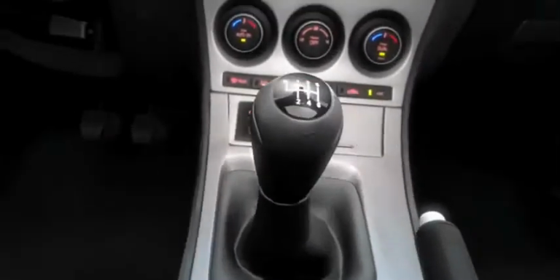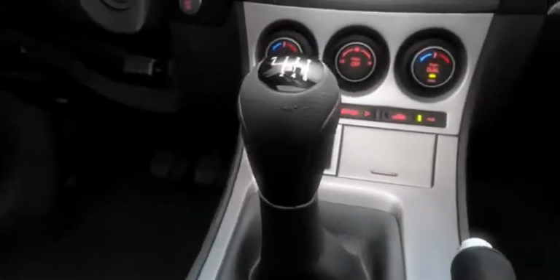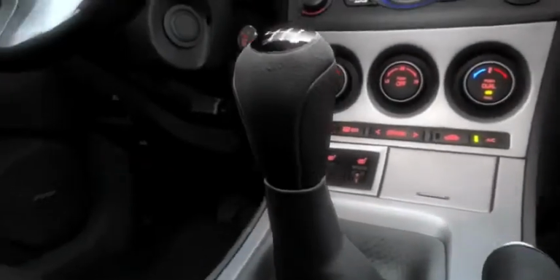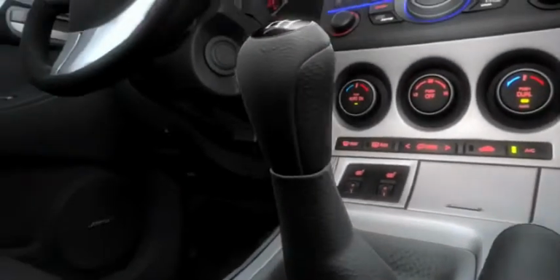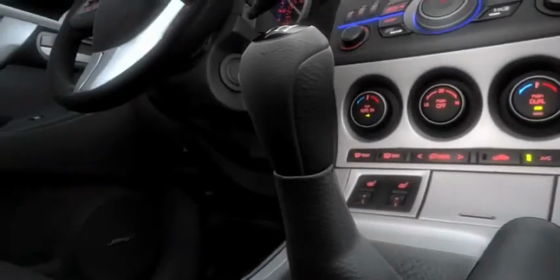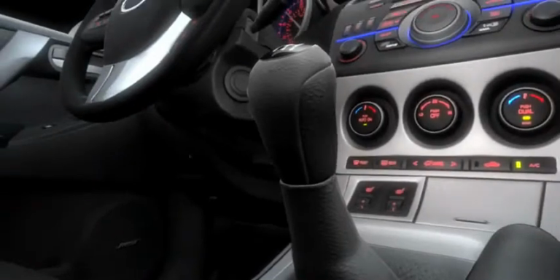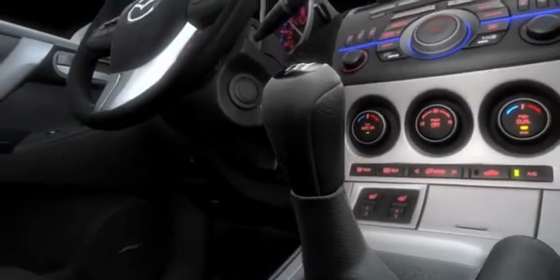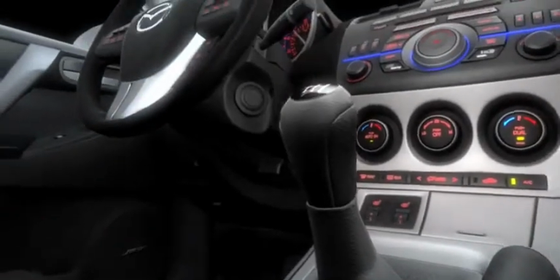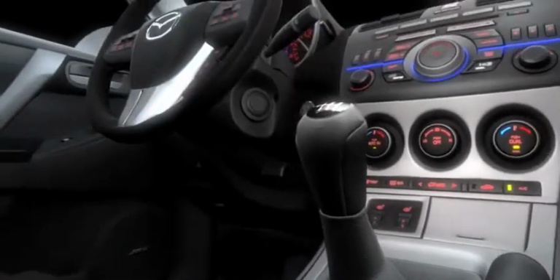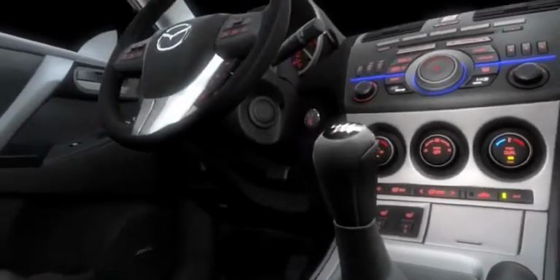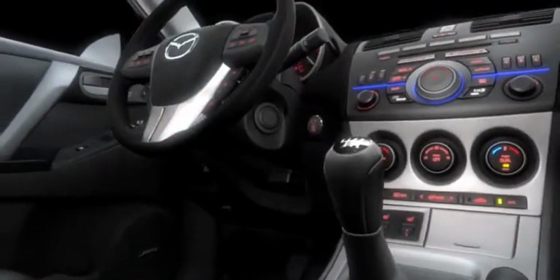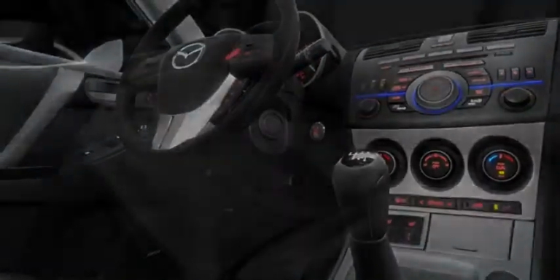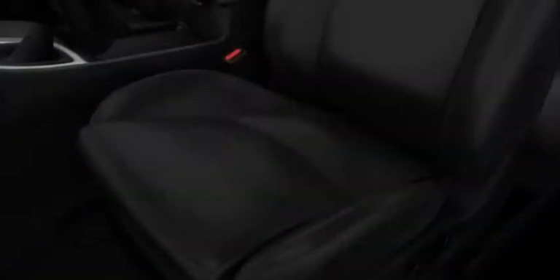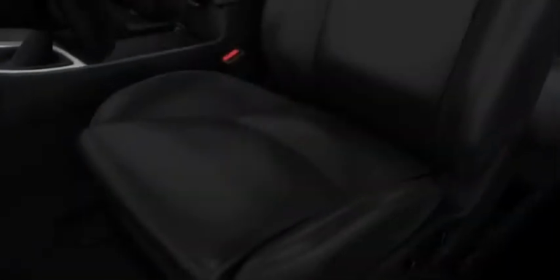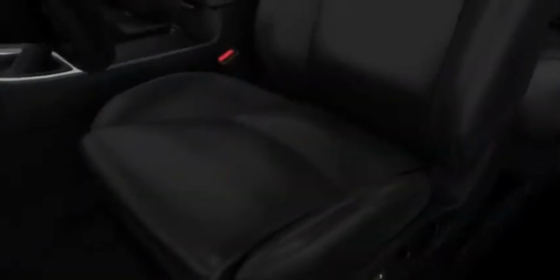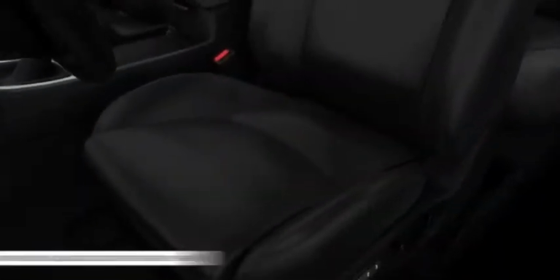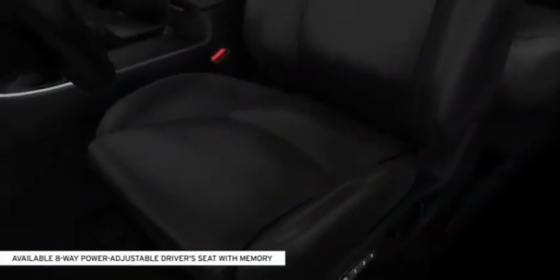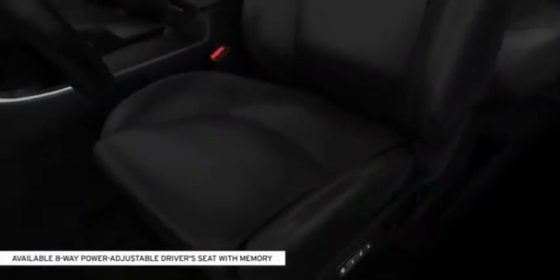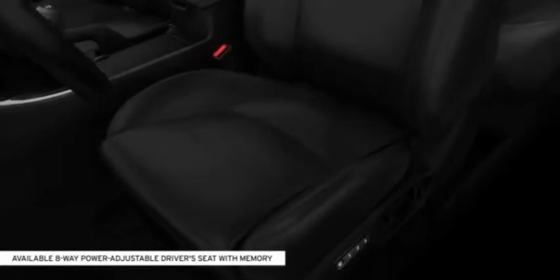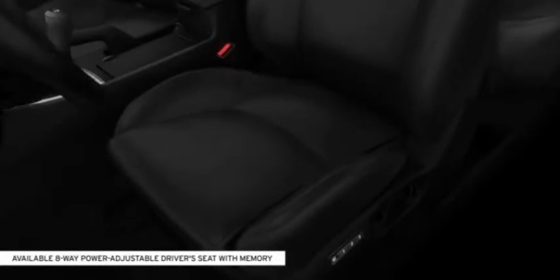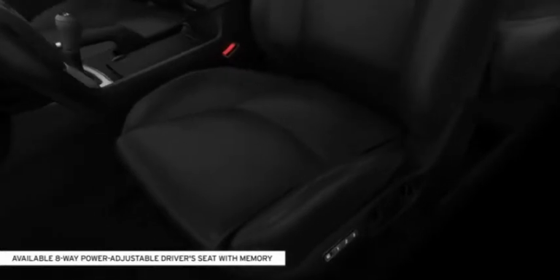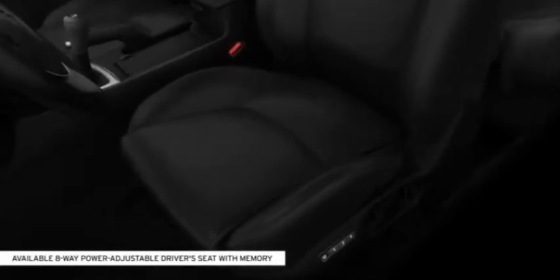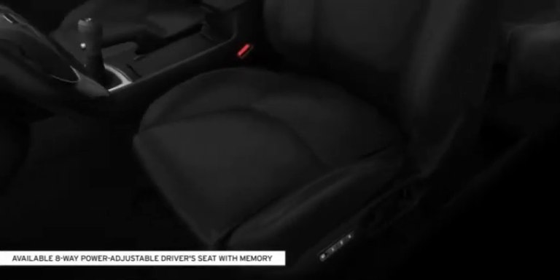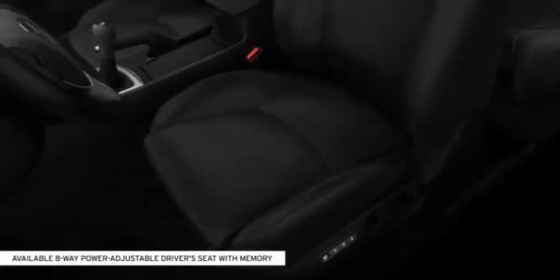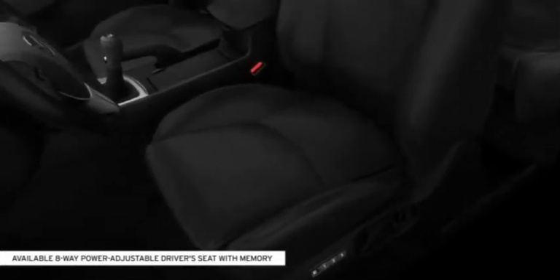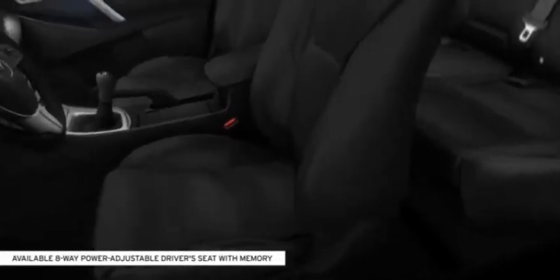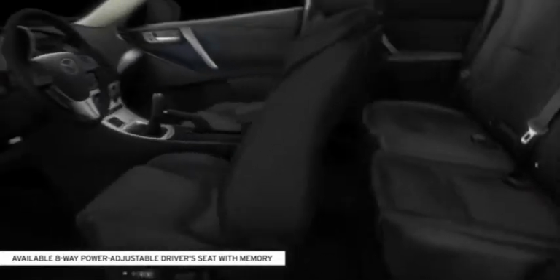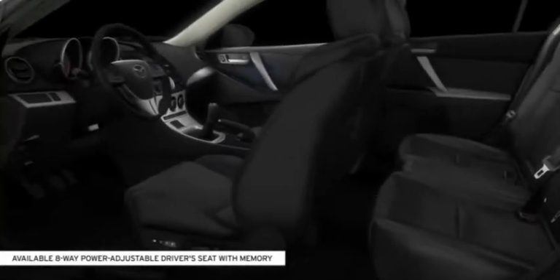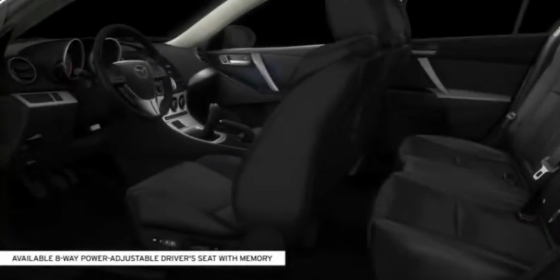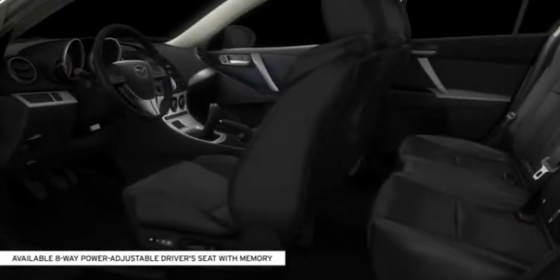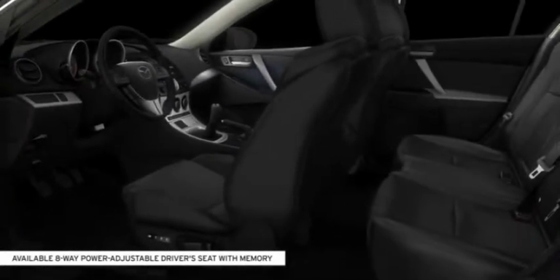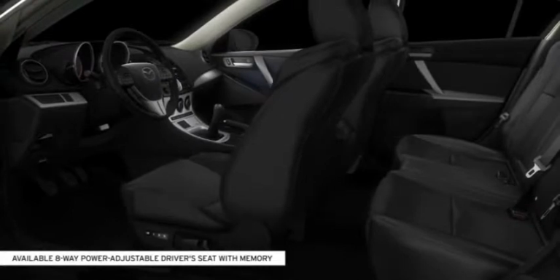A leather-wrapped shift knob and steering wheel, standard on the S-Trim, add comfort and class. An available 8-way power adjustable driver's seat with 3-position memory will remember your seat preference and two other drivers.